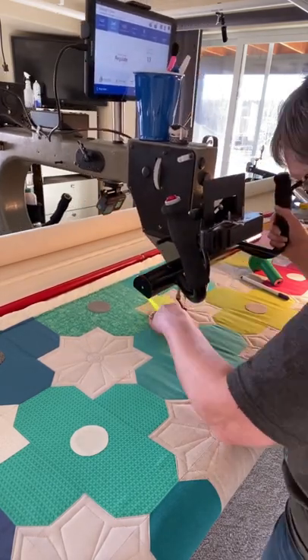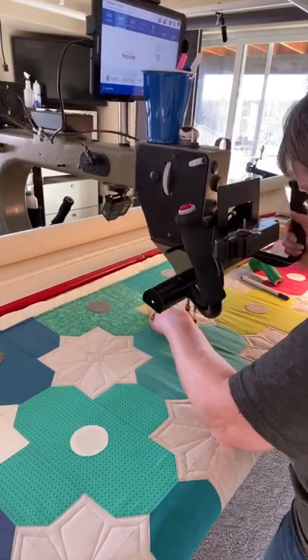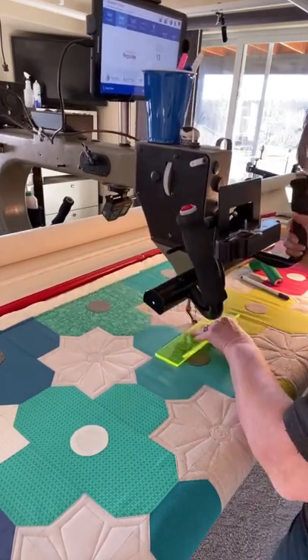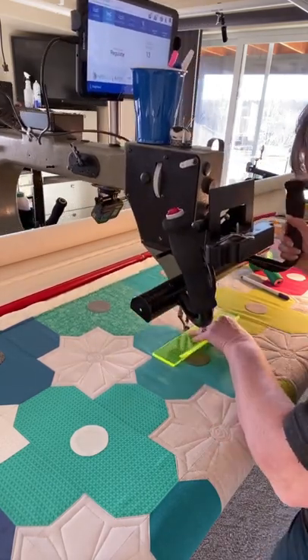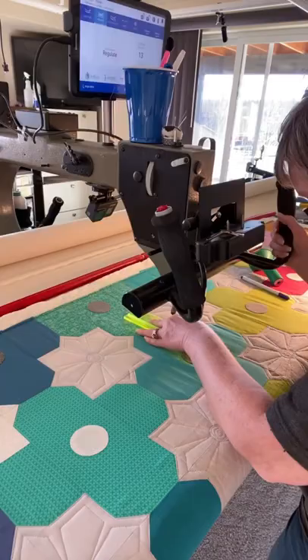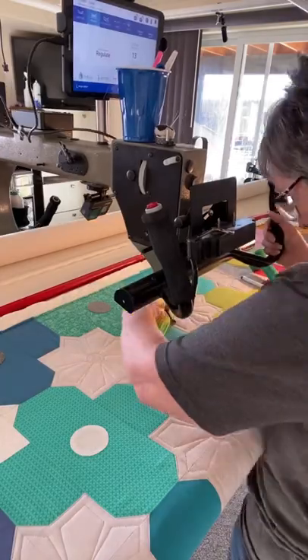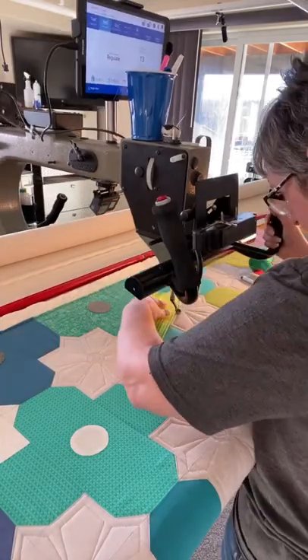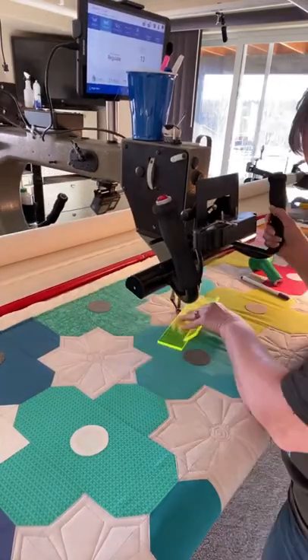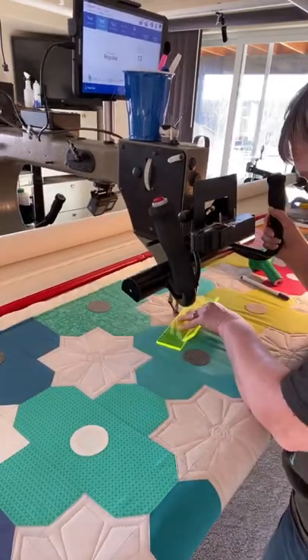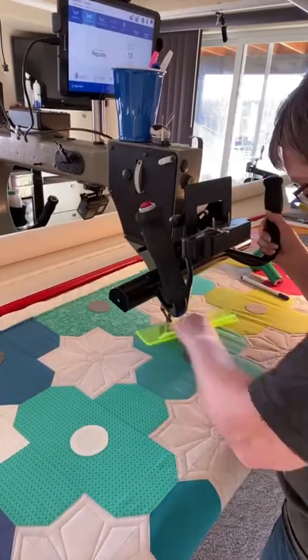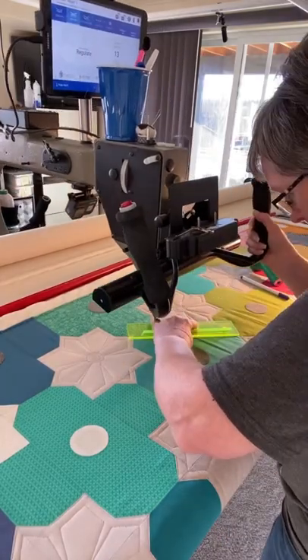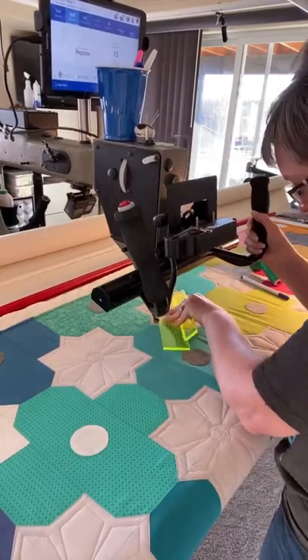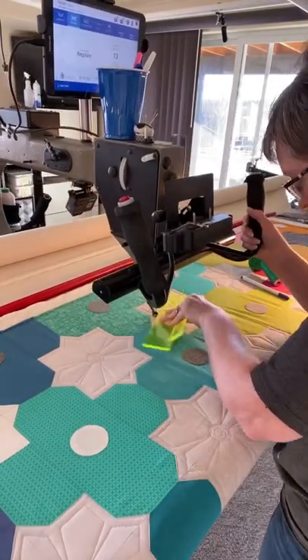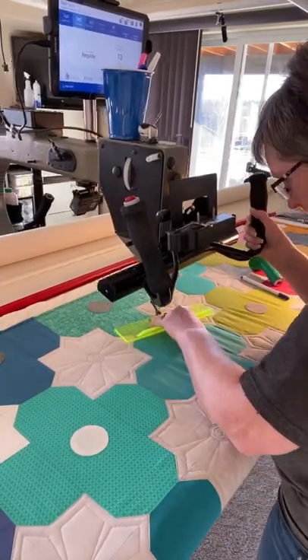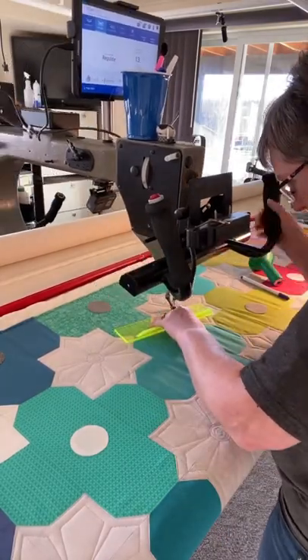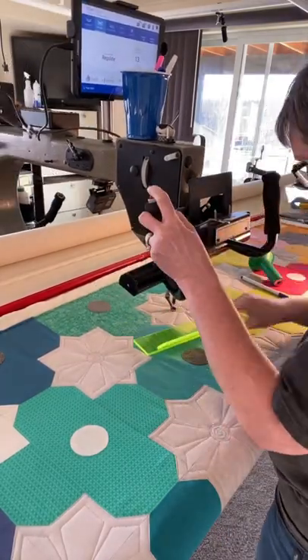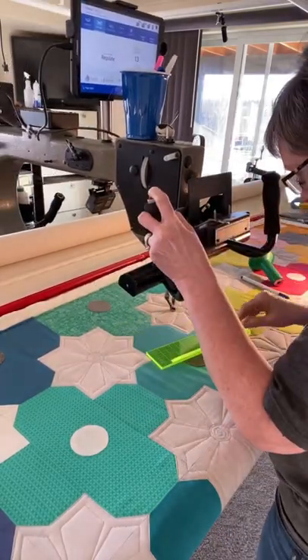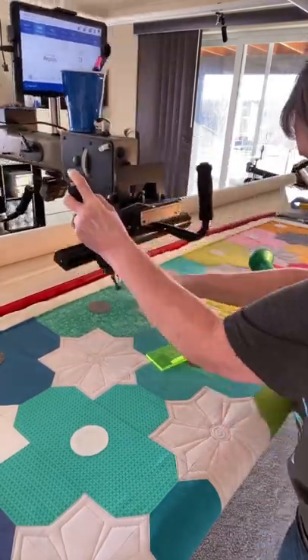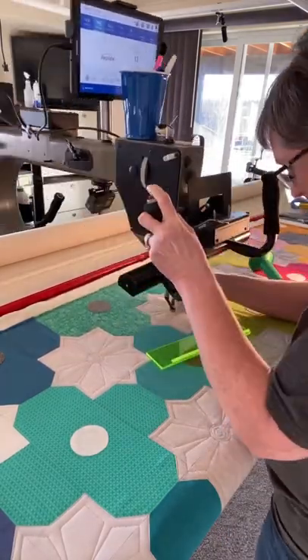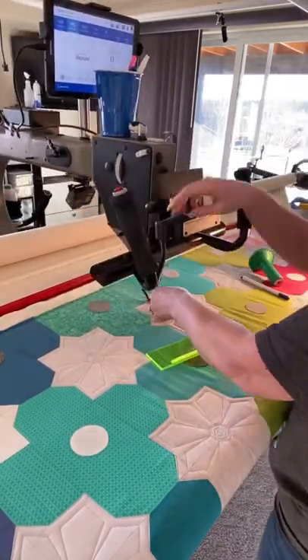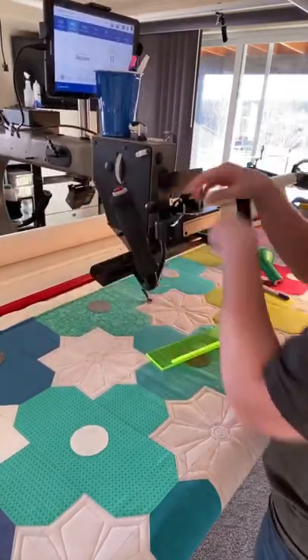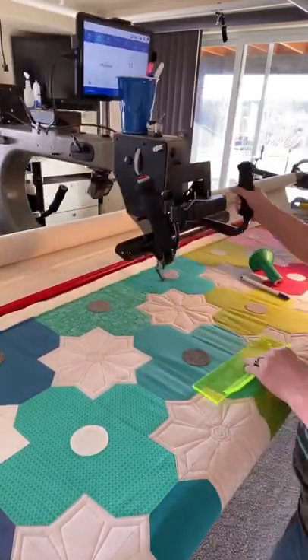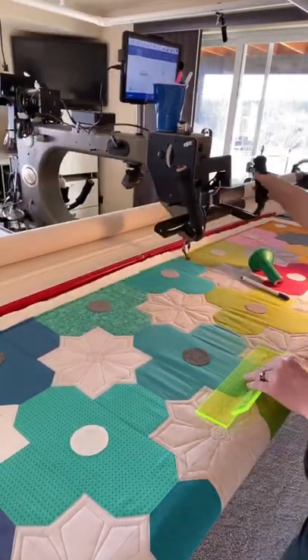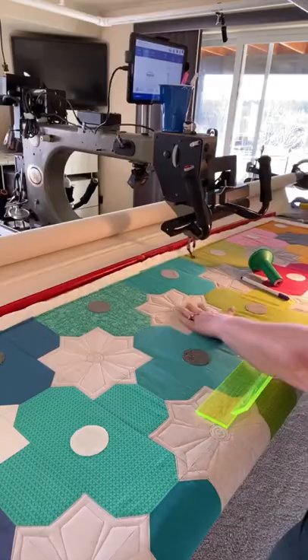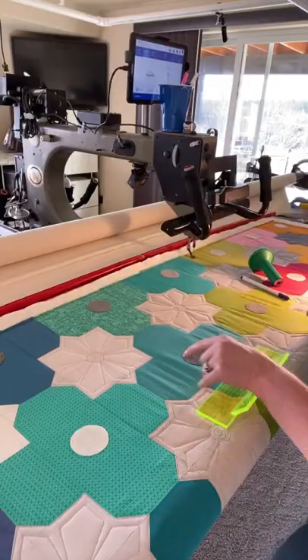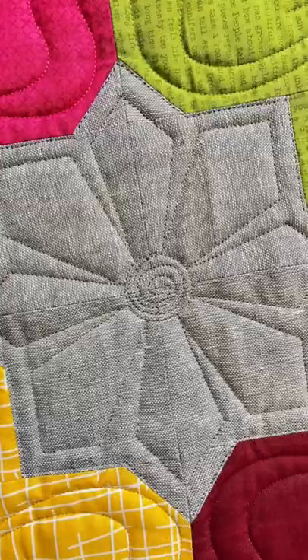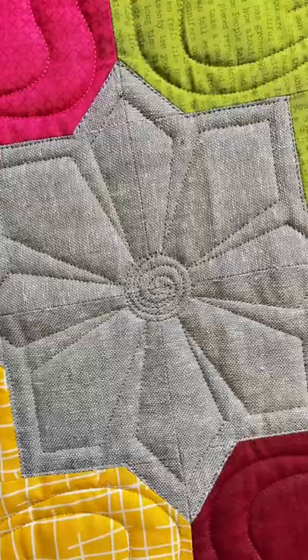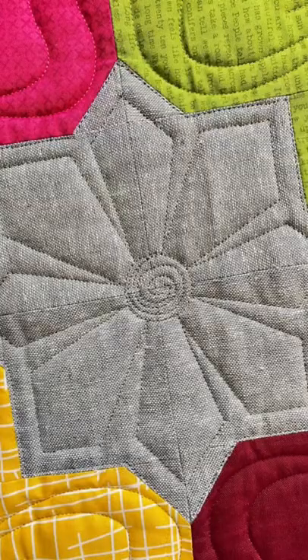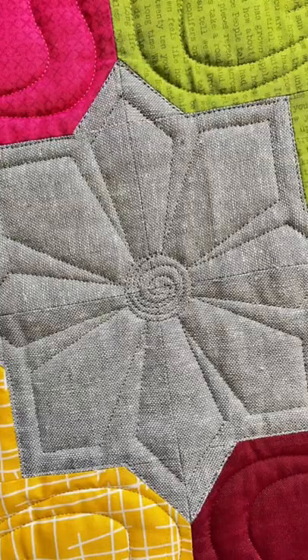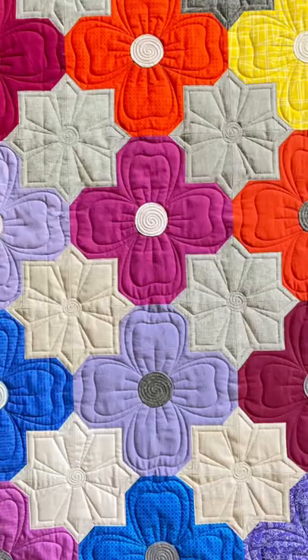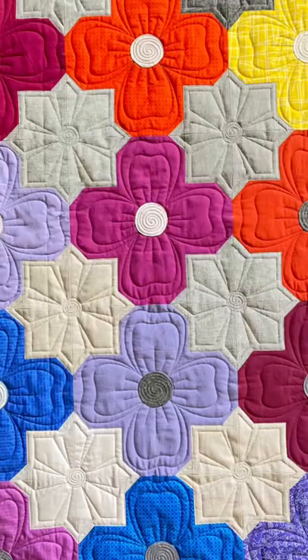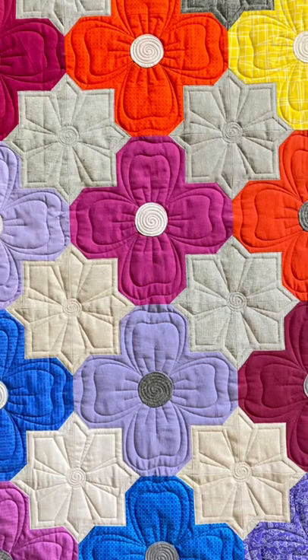An easy way to avoid that is to start with a small spiral in the center, and then each of the lines only comes inward to that spiral, and it lays beautifully flat.